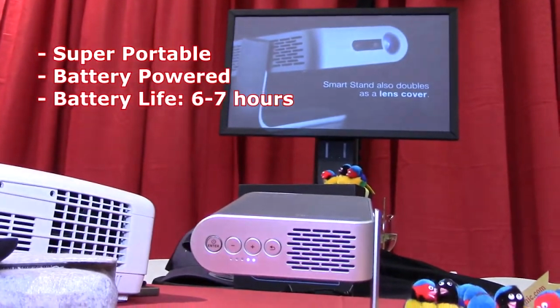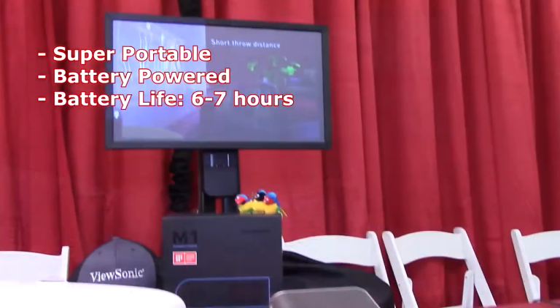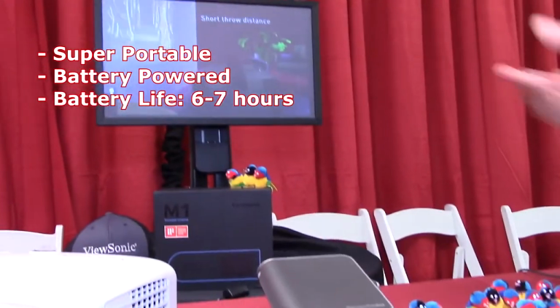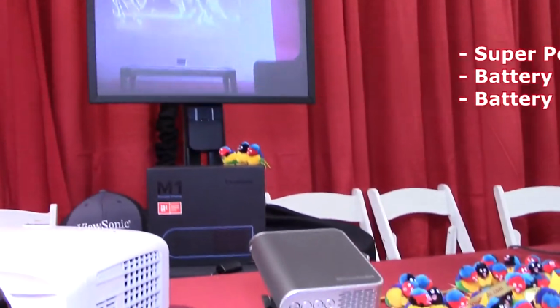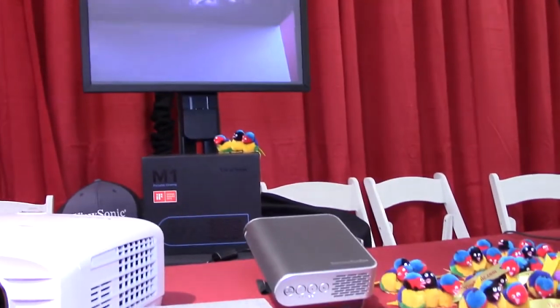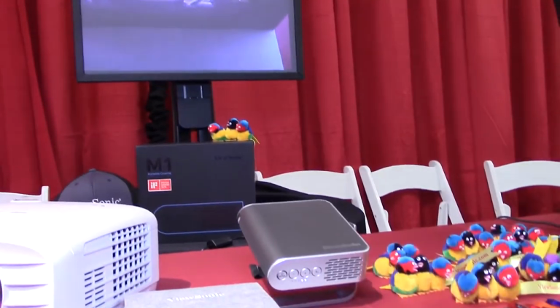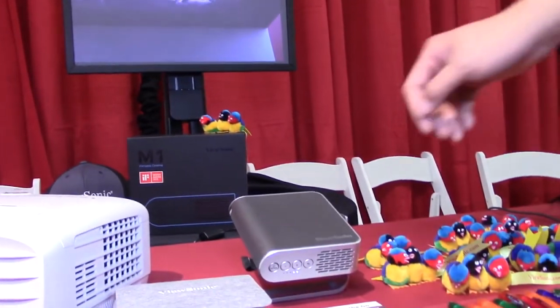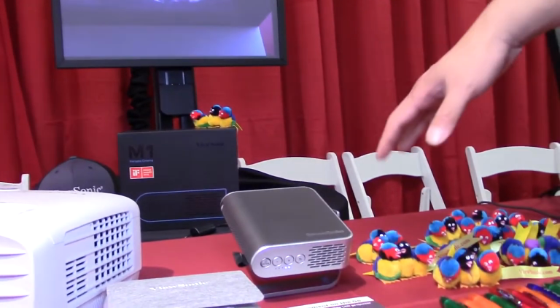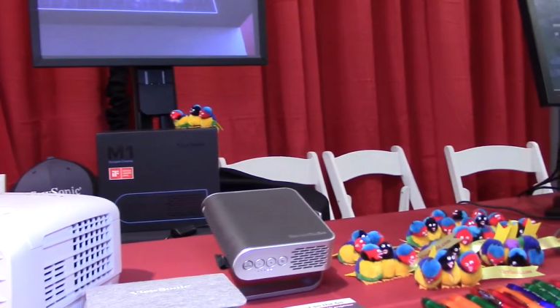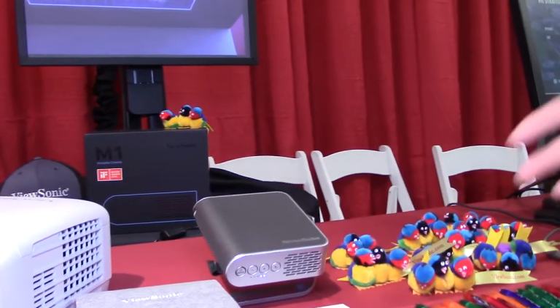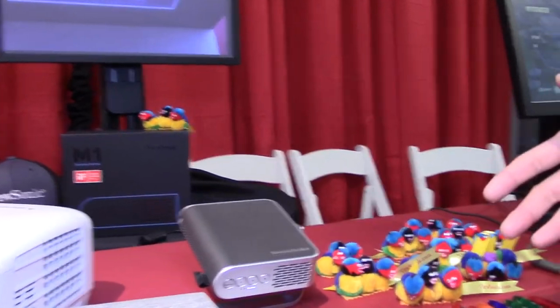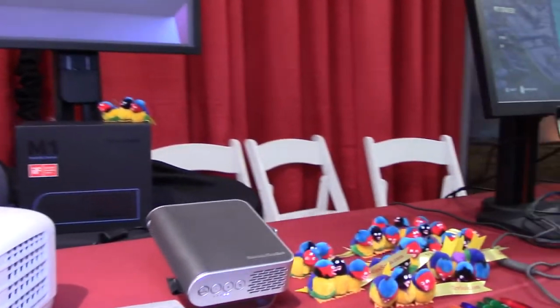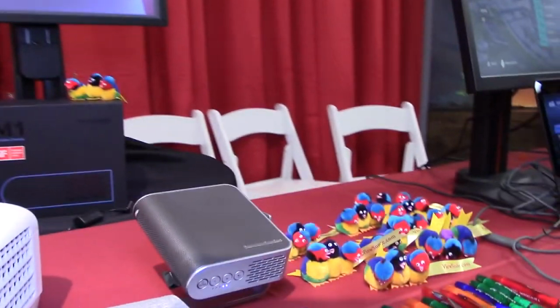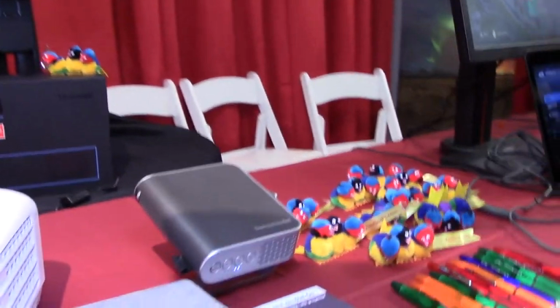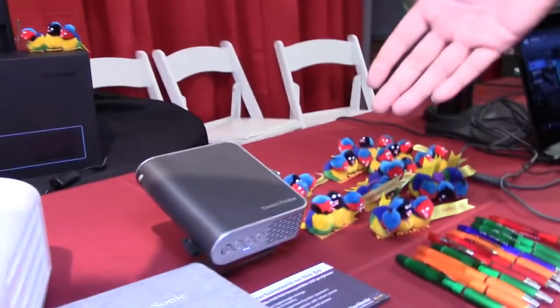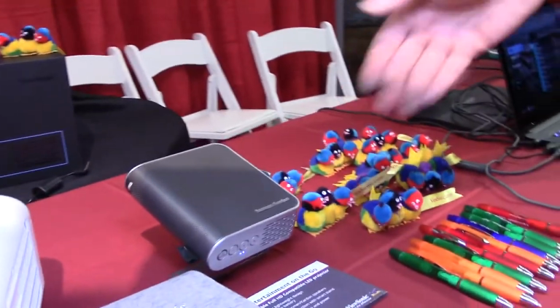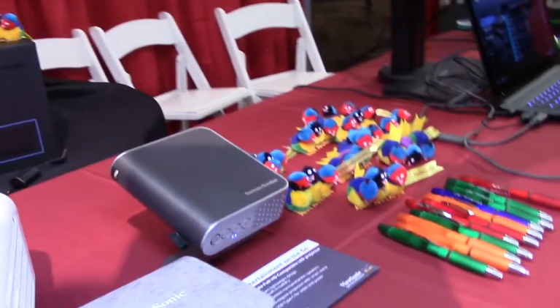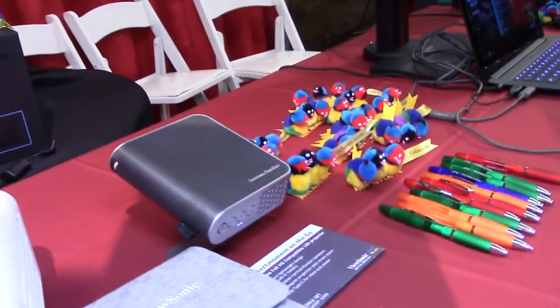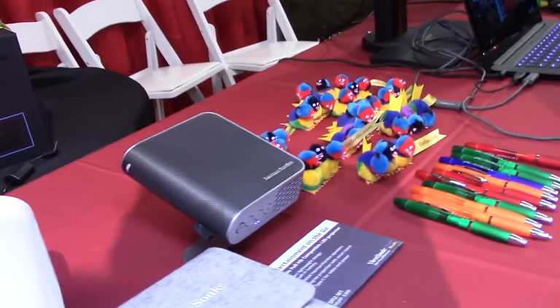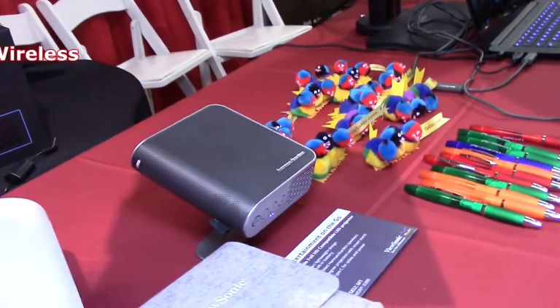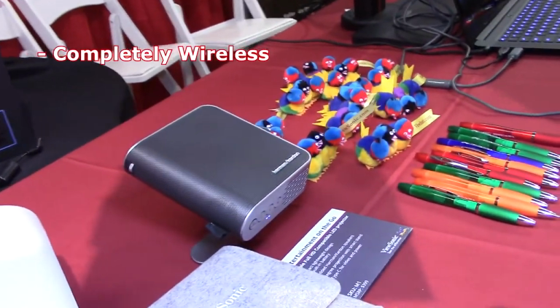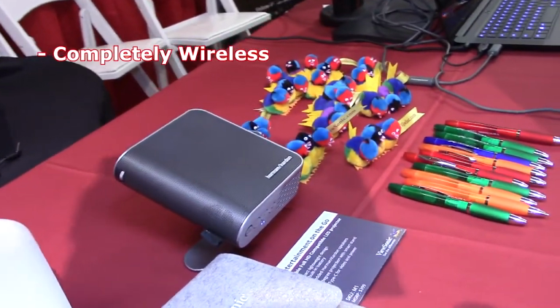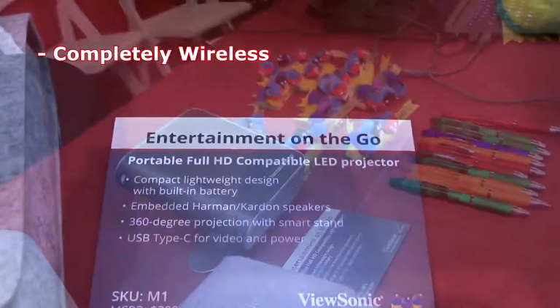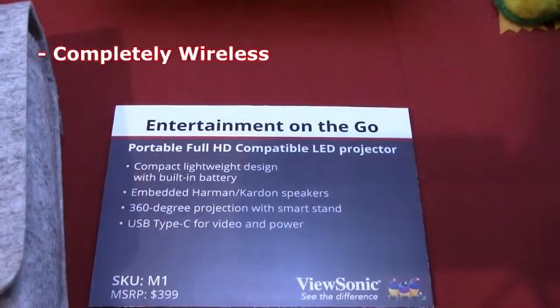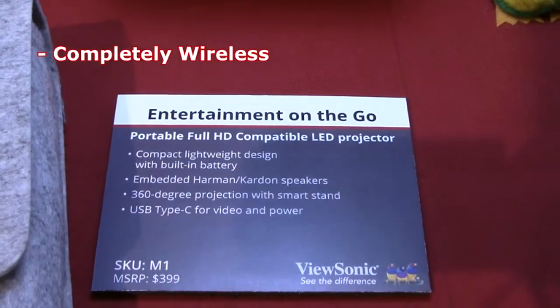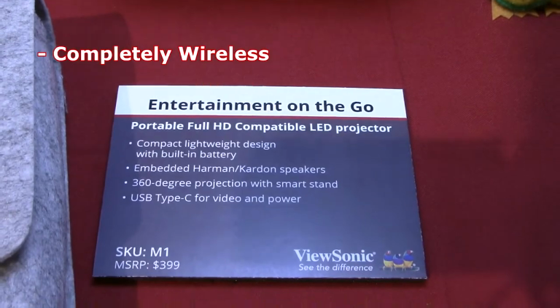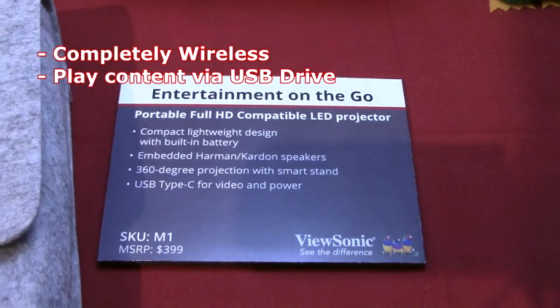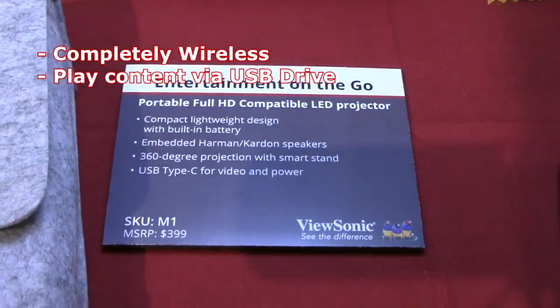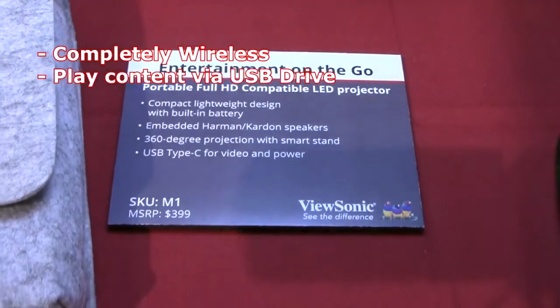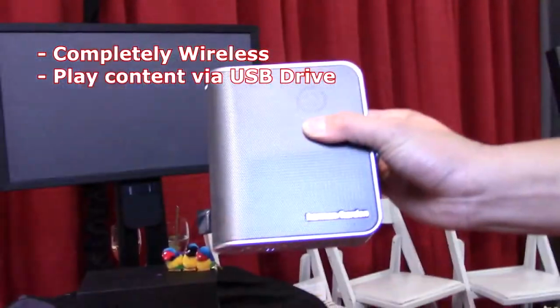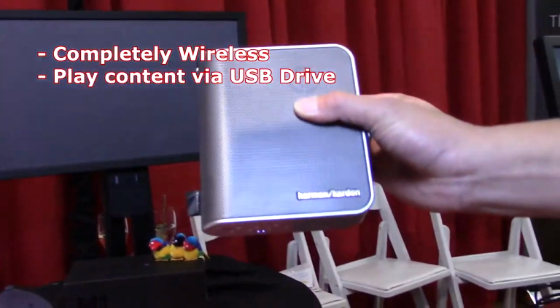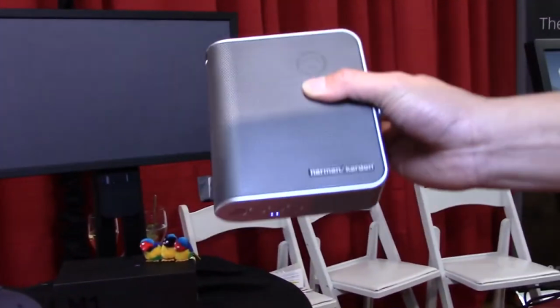It's made to be taken around the house, around the room, wherever you want. So you can watch TV, watch stuff as you go to sleep. It's completely wireless and you can play content off of a USB drive as well.